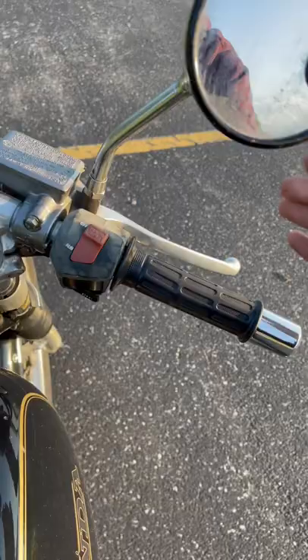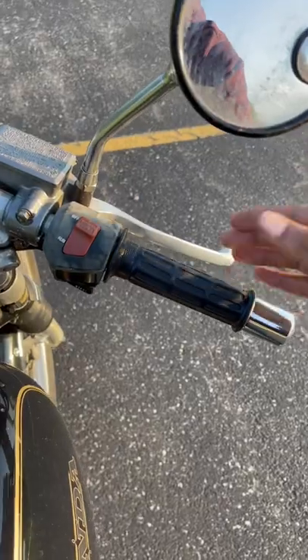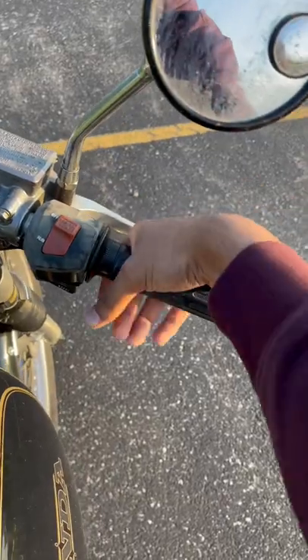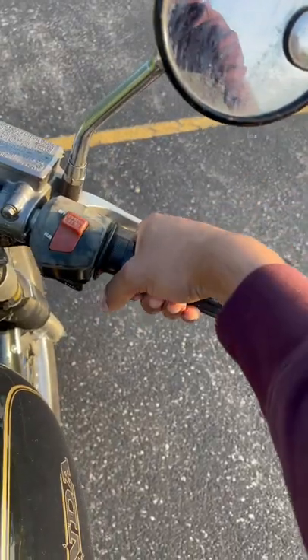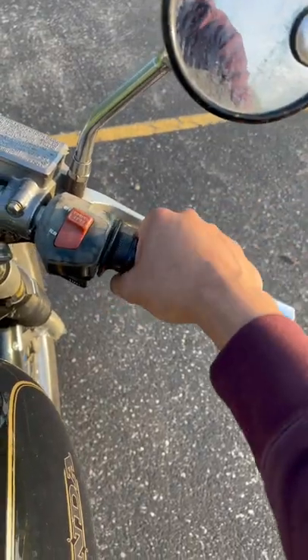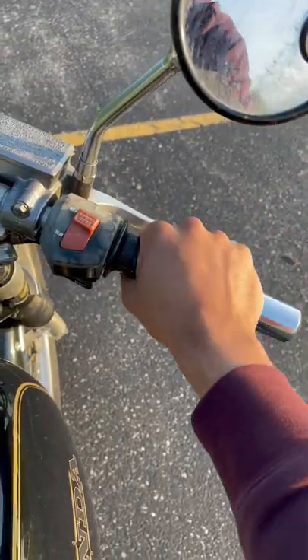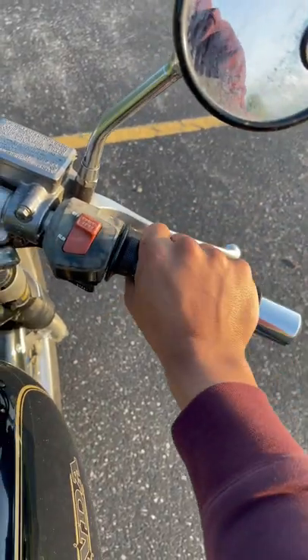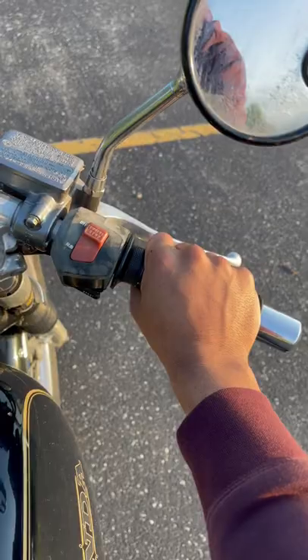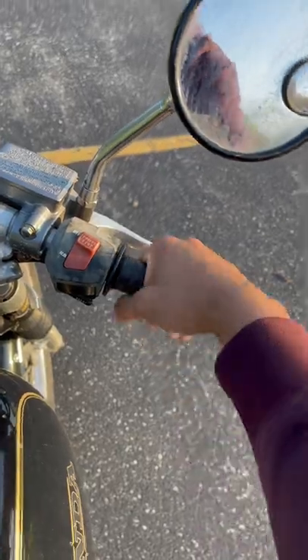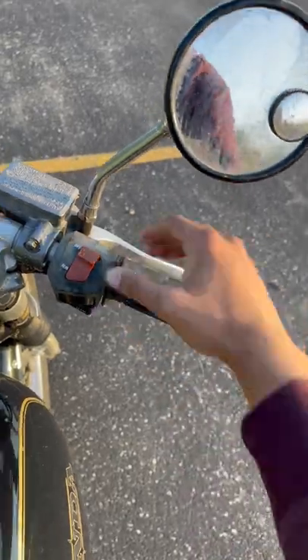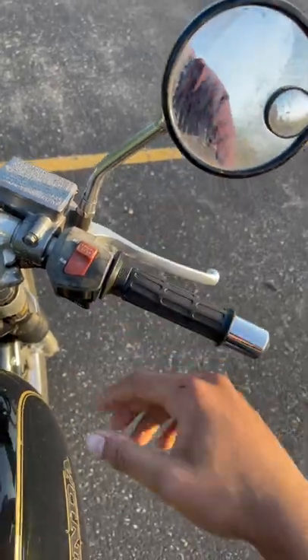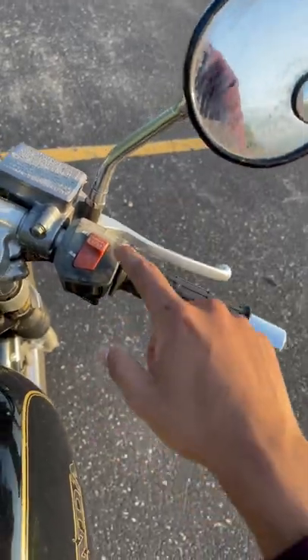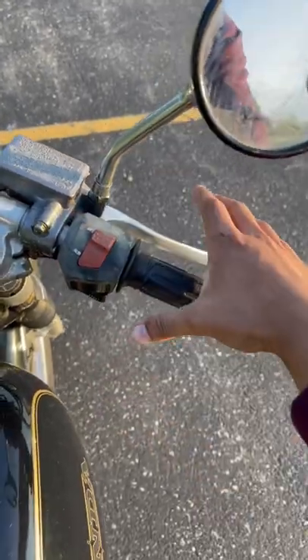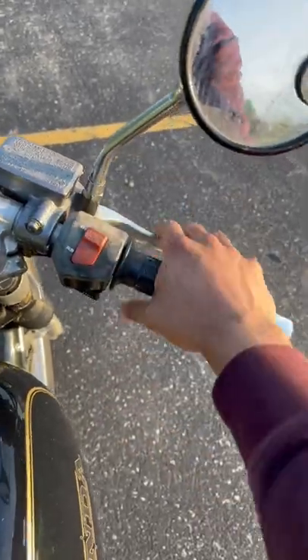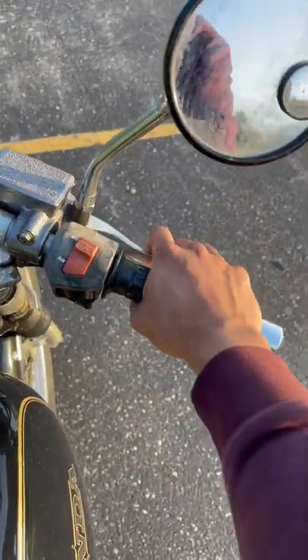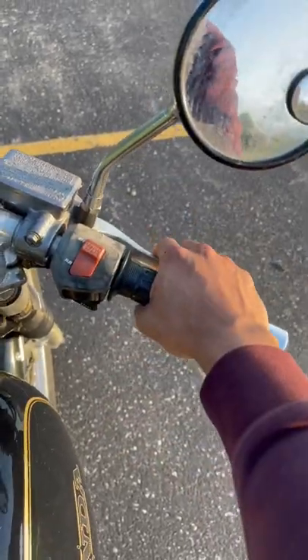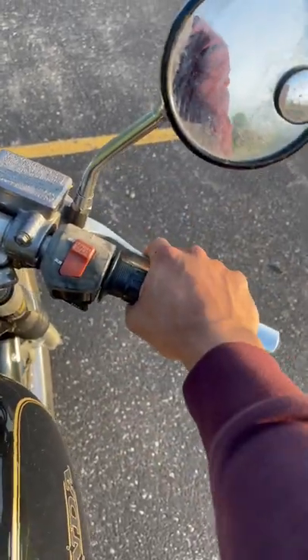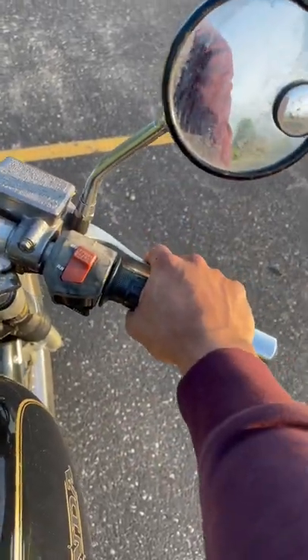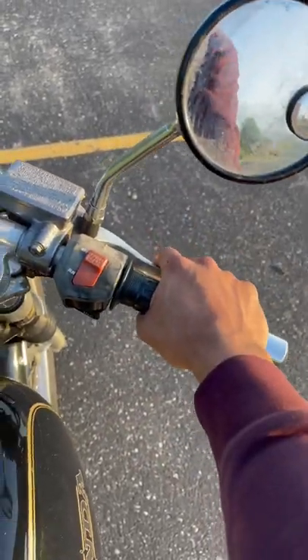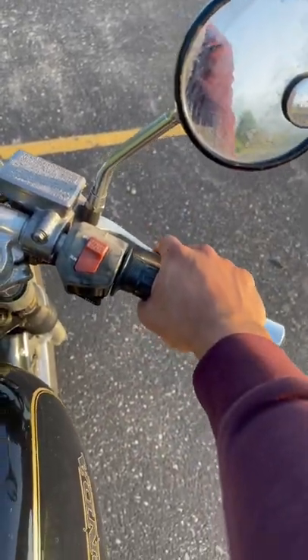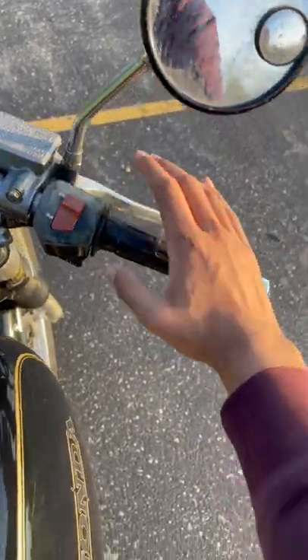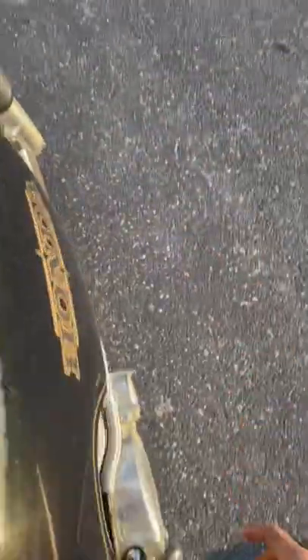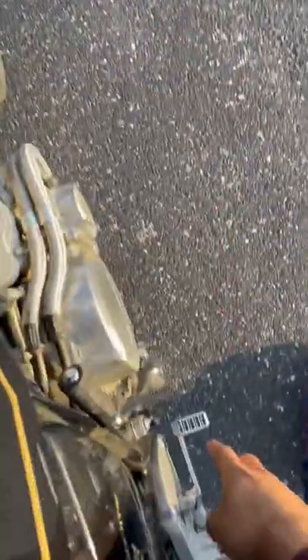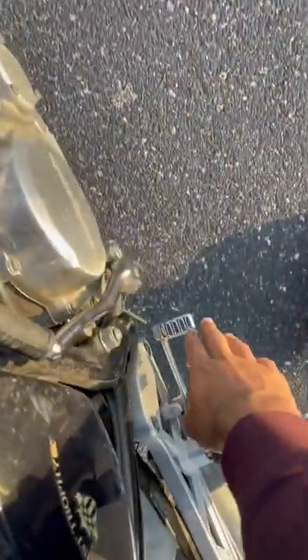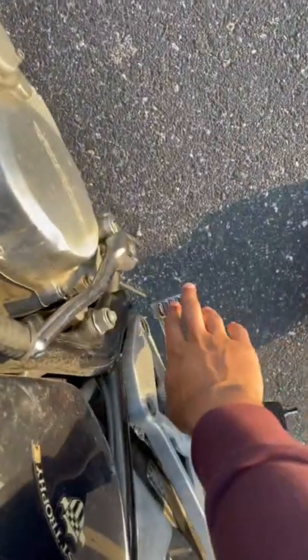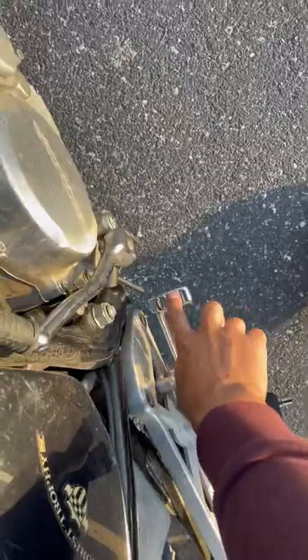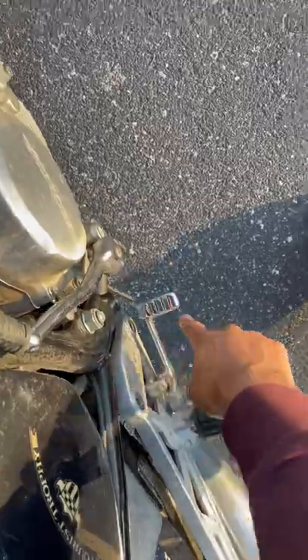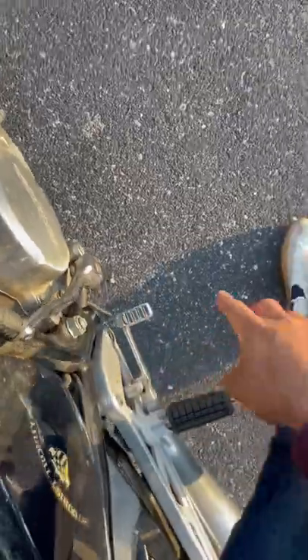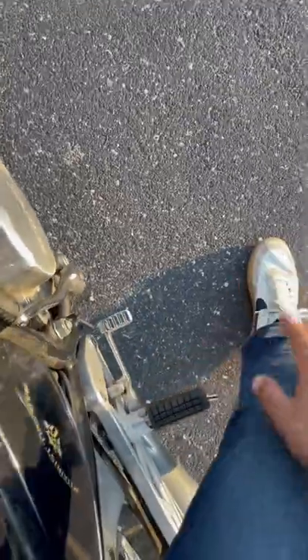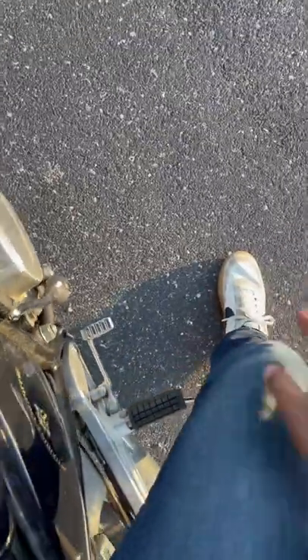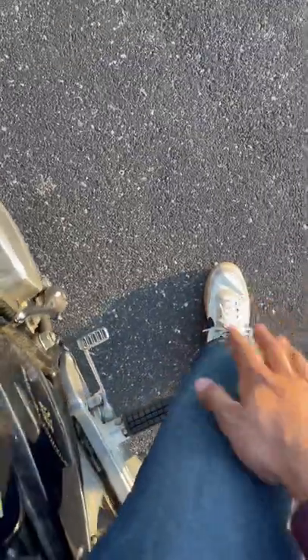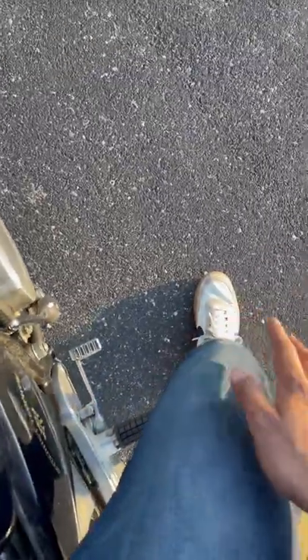This is your throttle. If you twist it towards yourself, you're going to go faster. Your front brake is located in the same hand that you have your throttle, and then of course your brake is going to be located on your other foot.